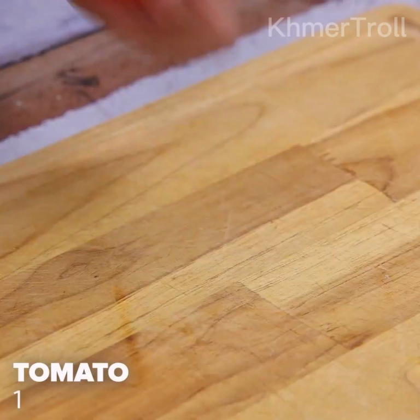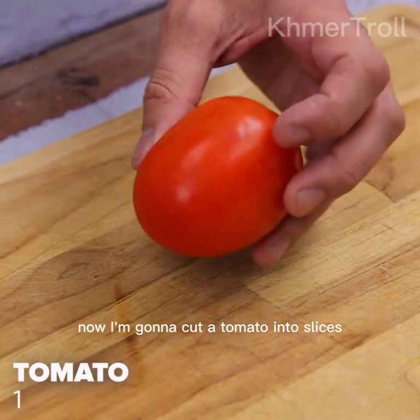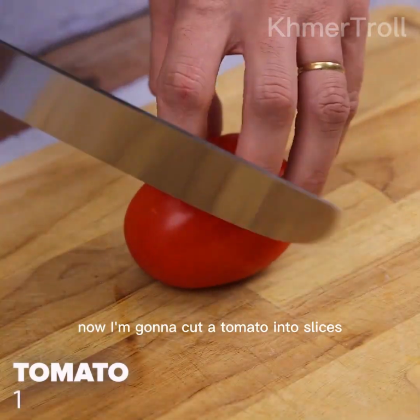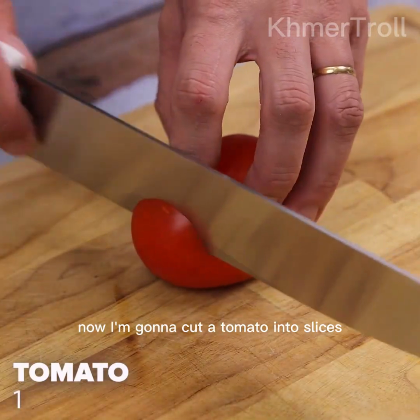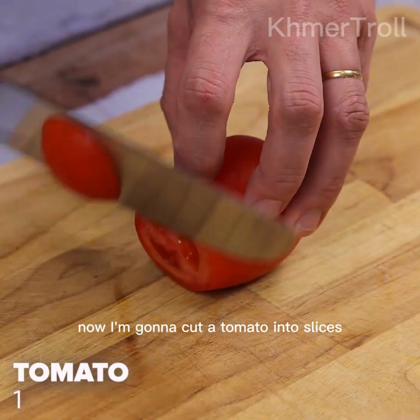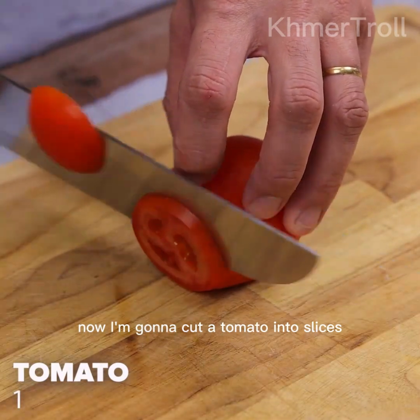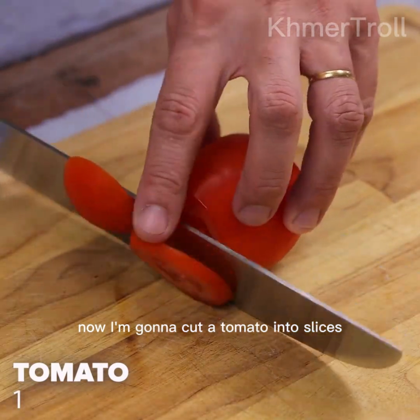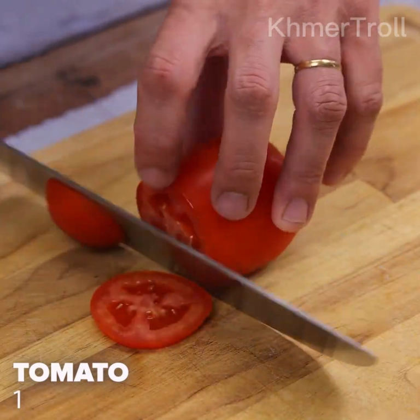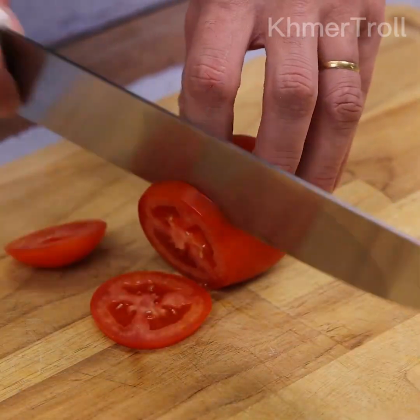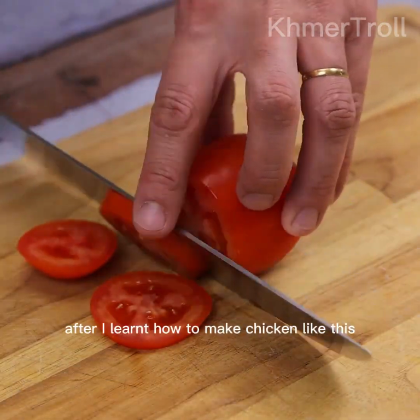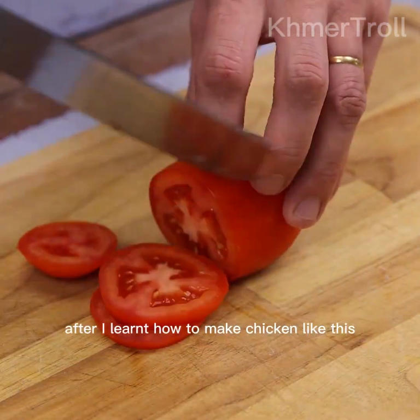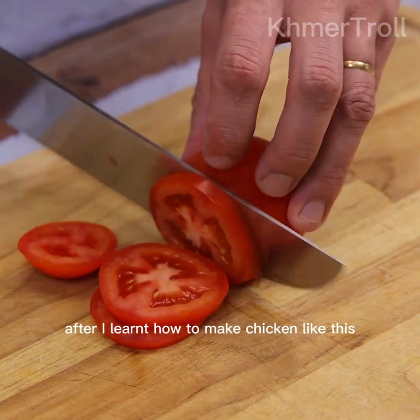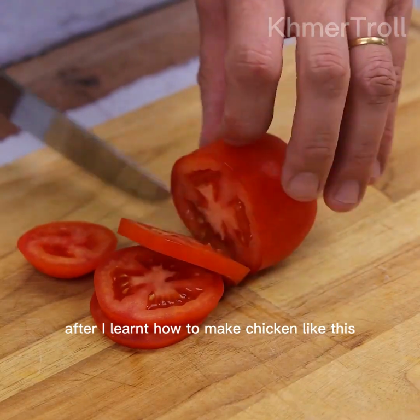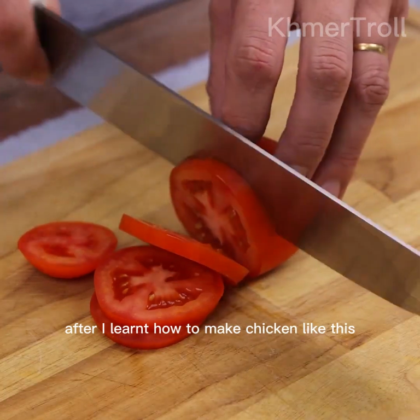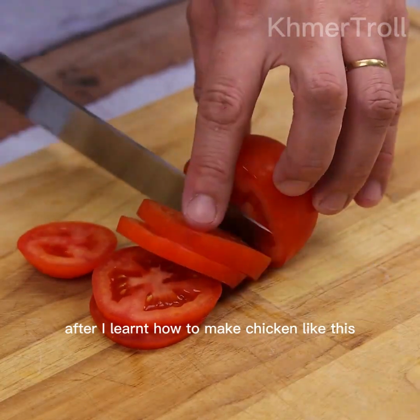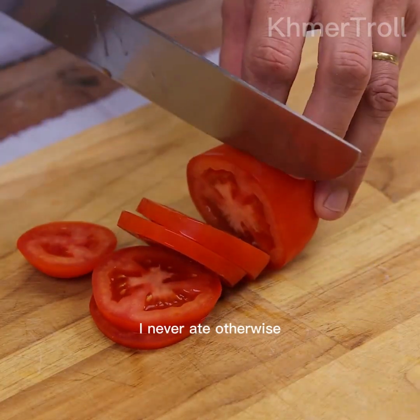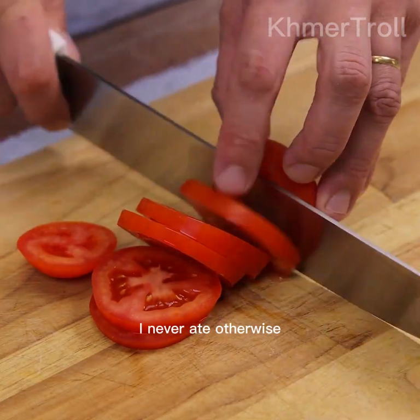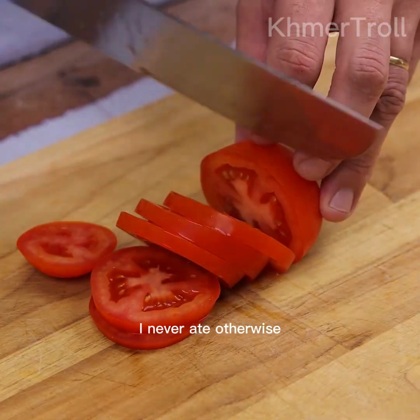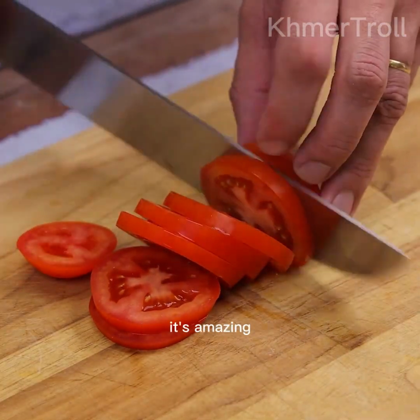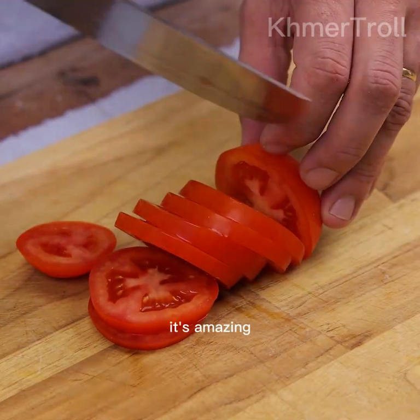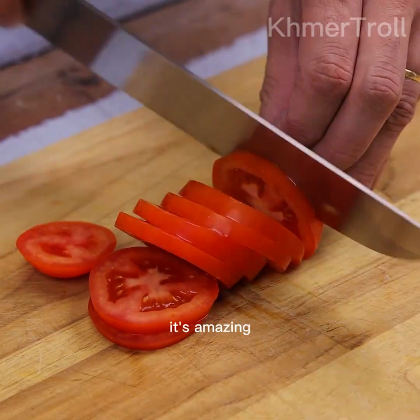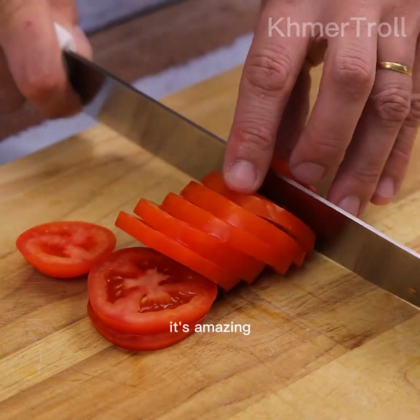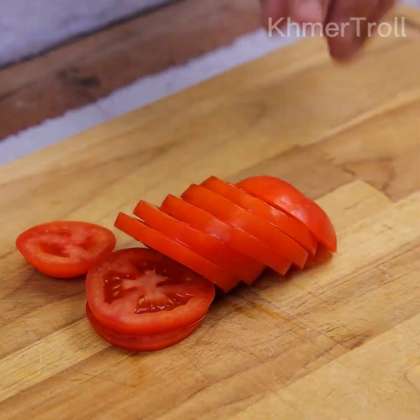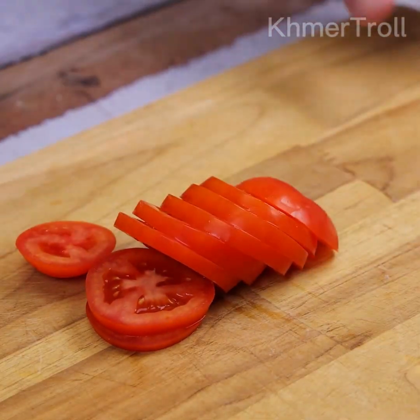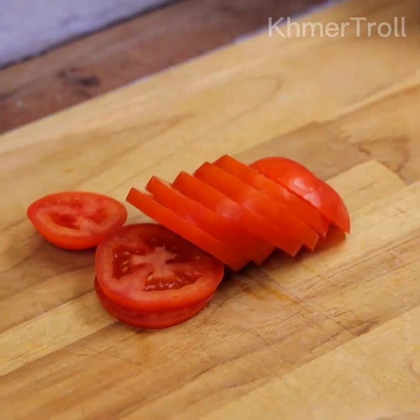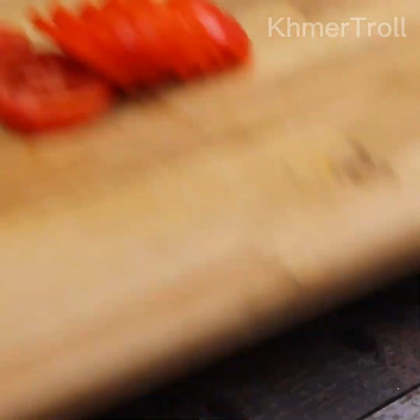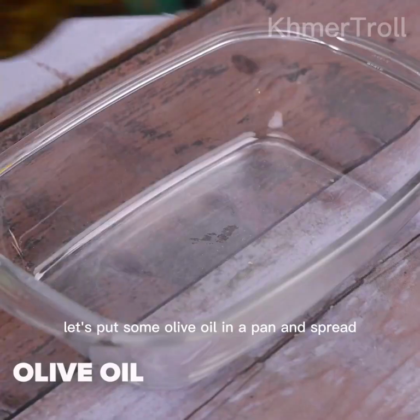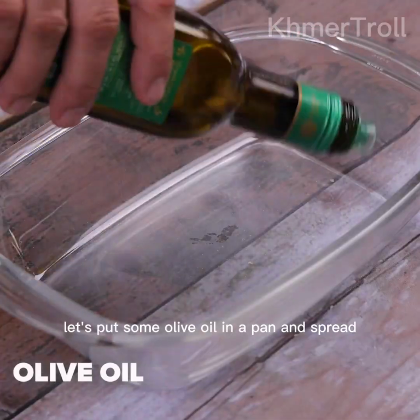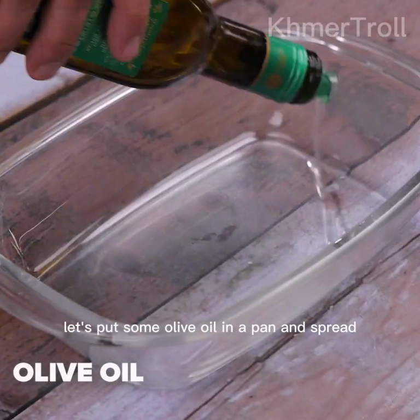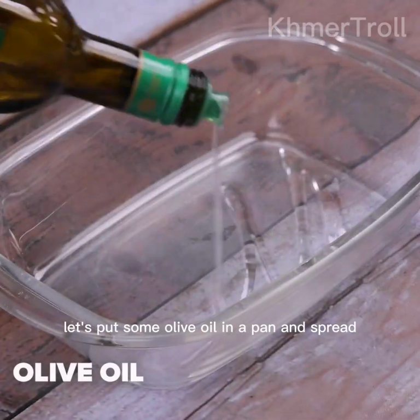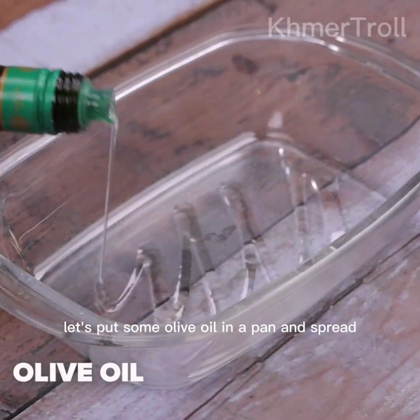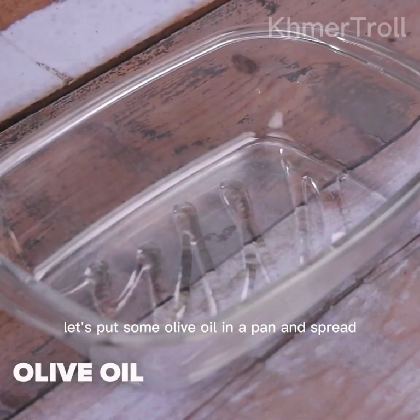Now I'm going to cut a tomato into slices. After I learned how to make chicken like this, it's amazing. Let's put some olive oil in a pan and spread.